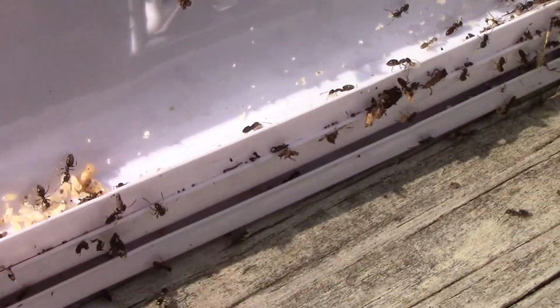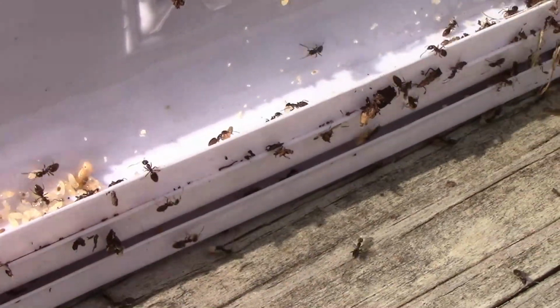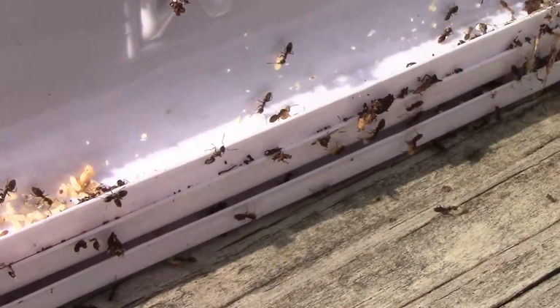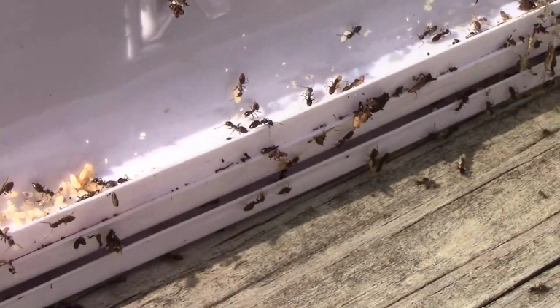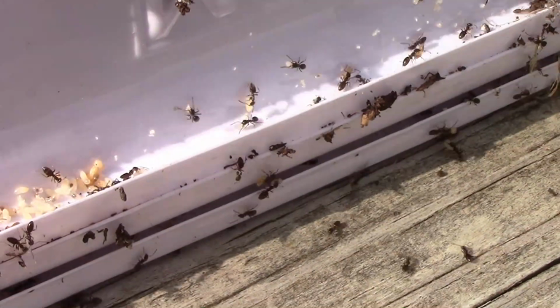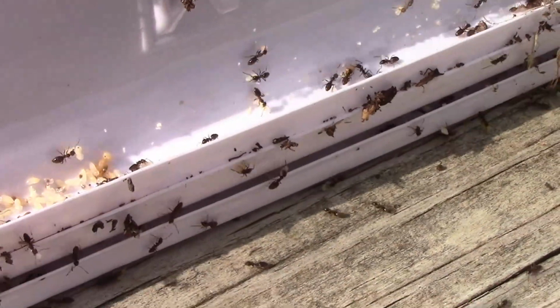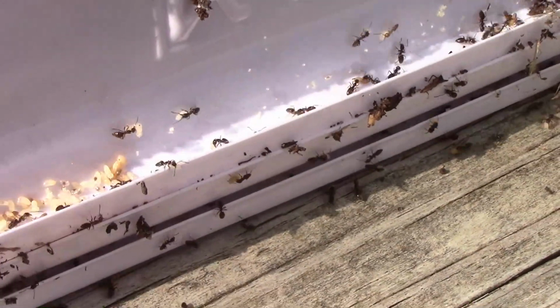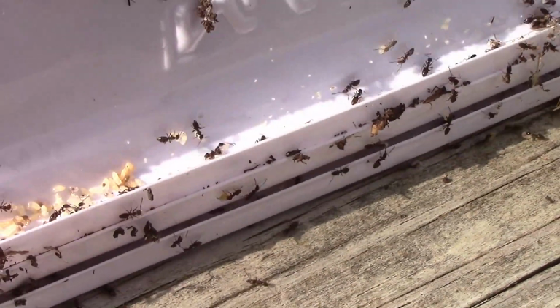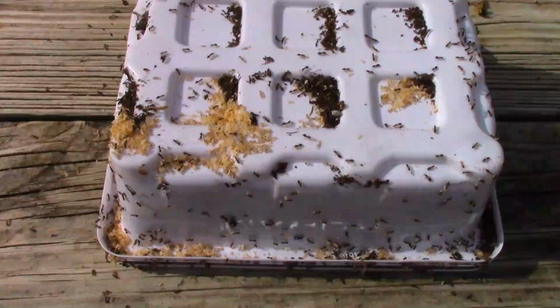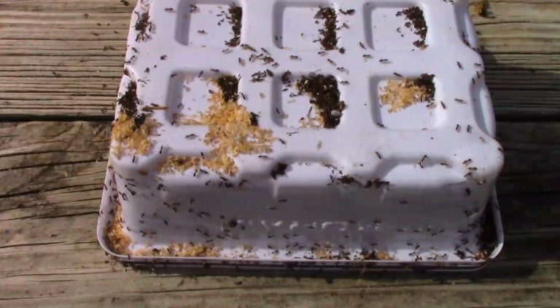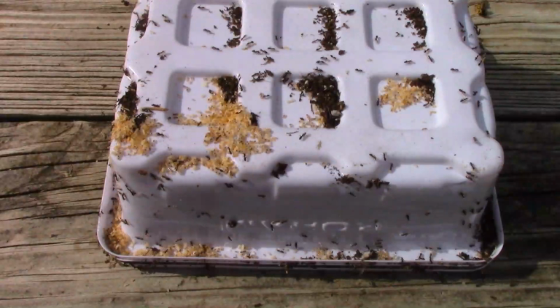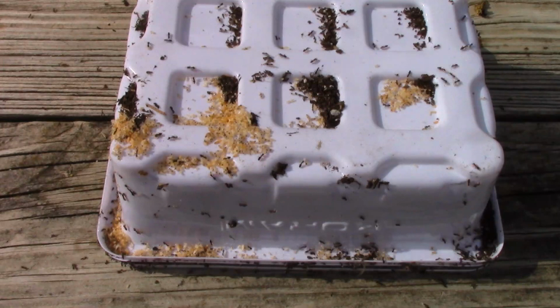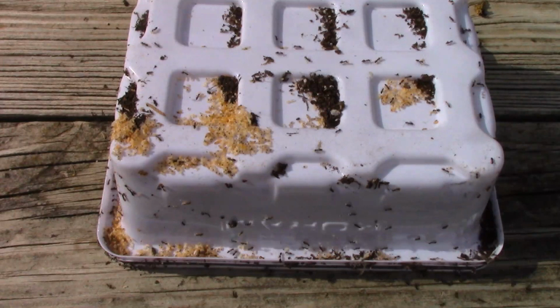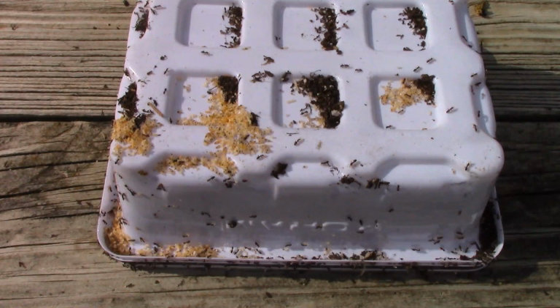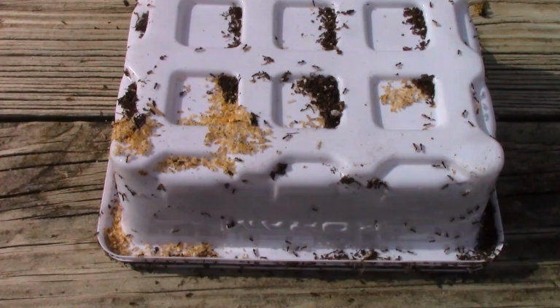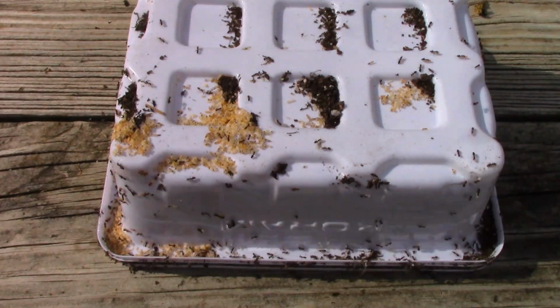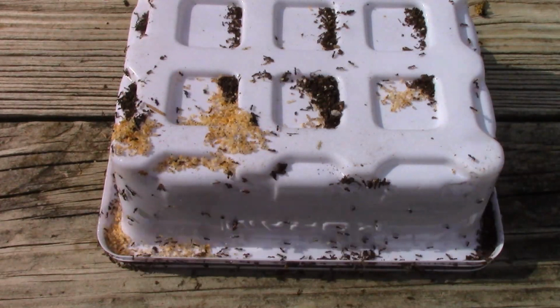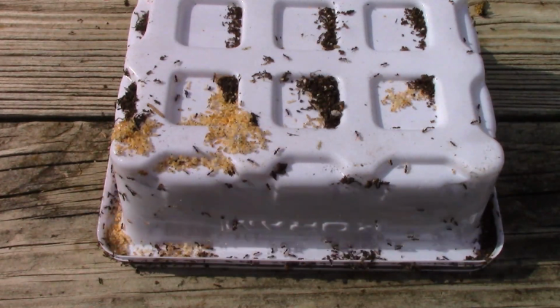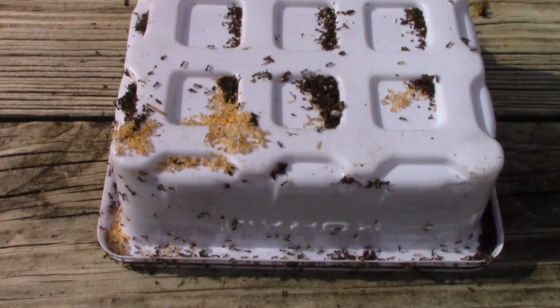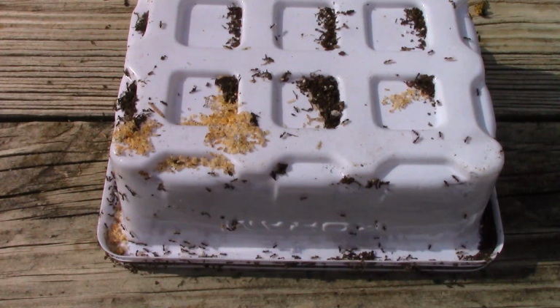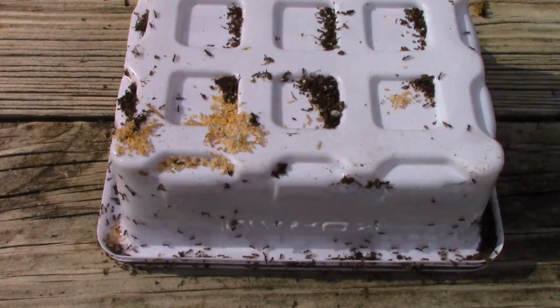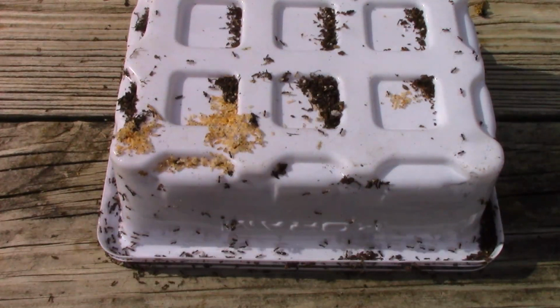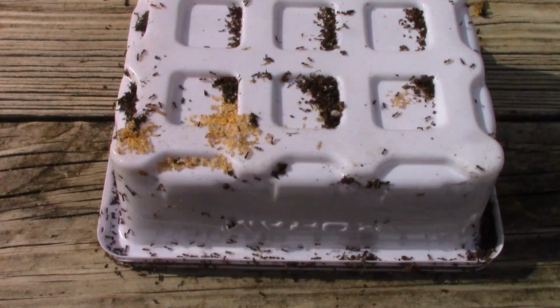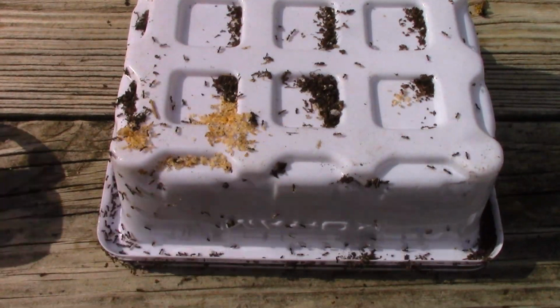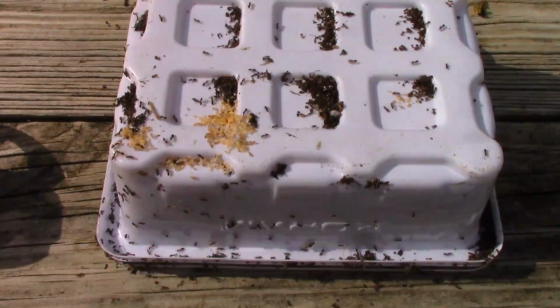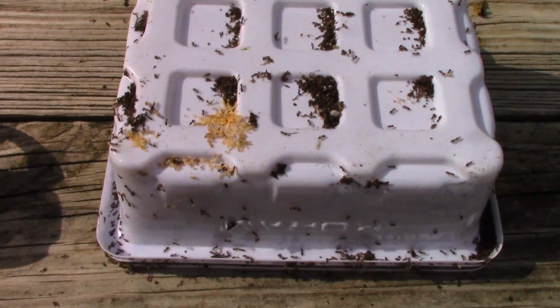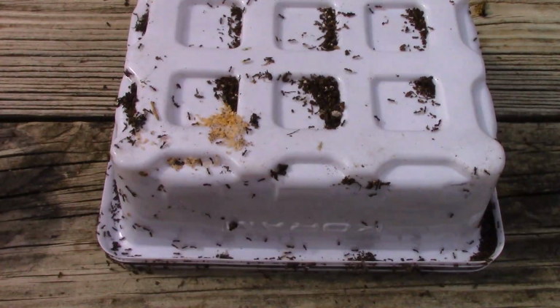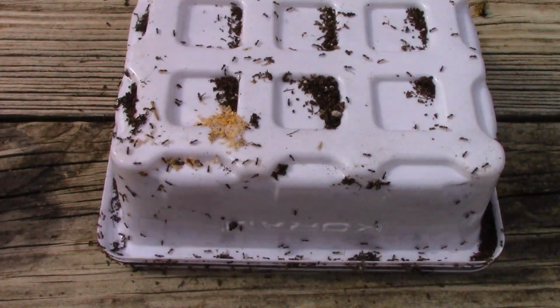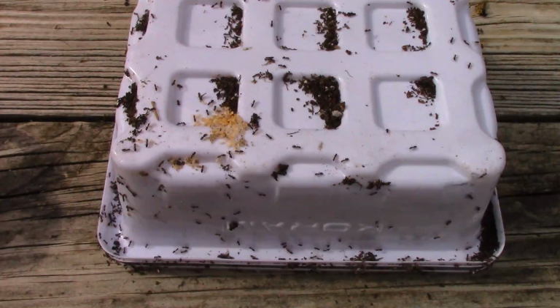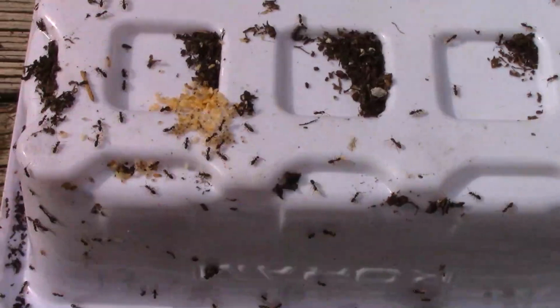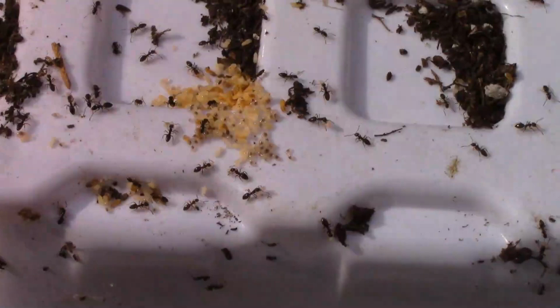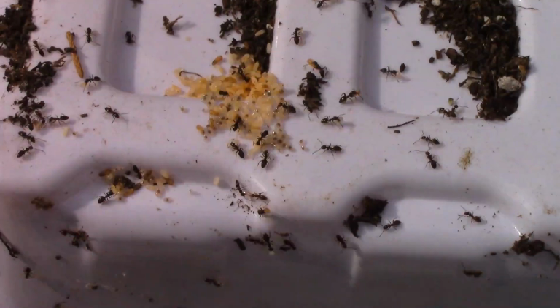At first, the ants are a little disorganized. Those small, light-colored objects that they're carrying are pupae, or larvae.